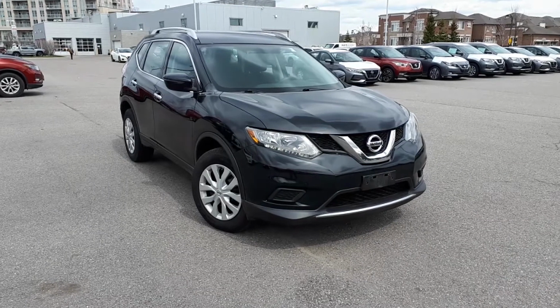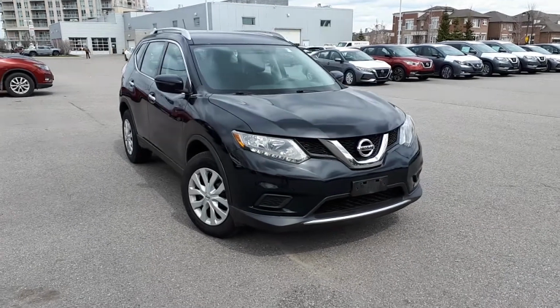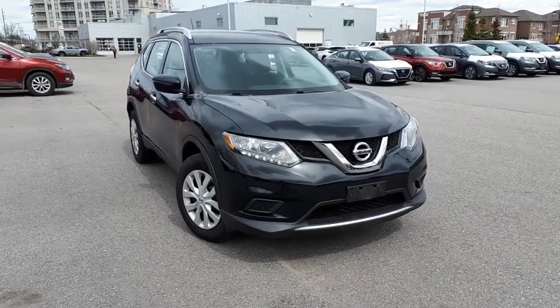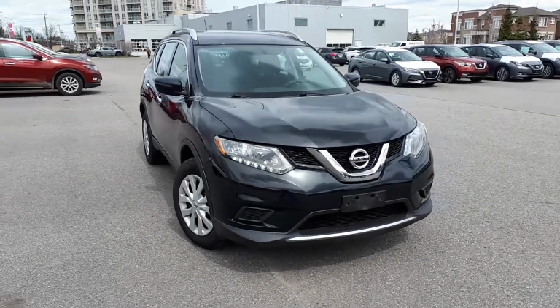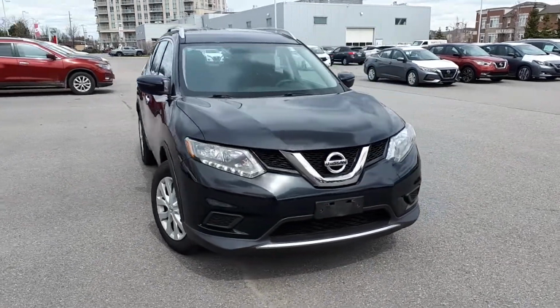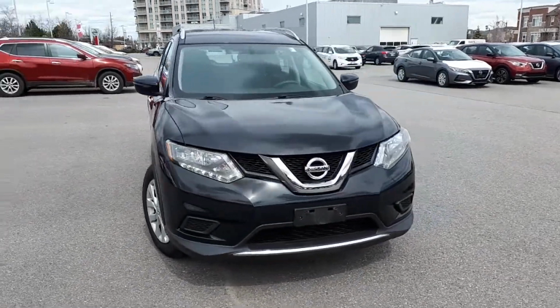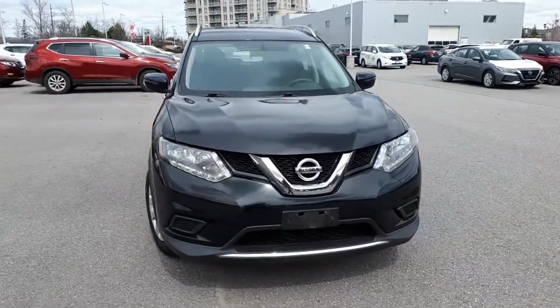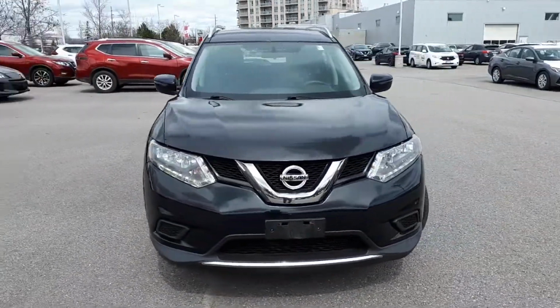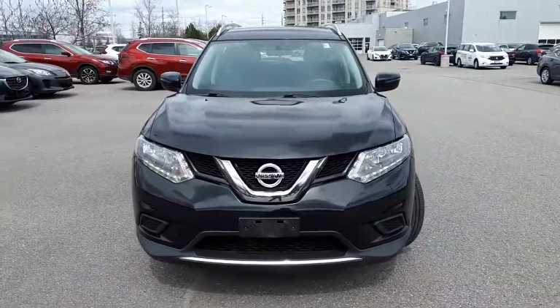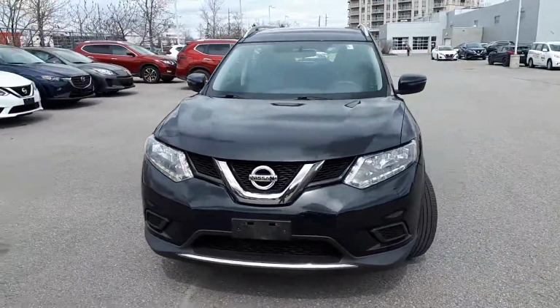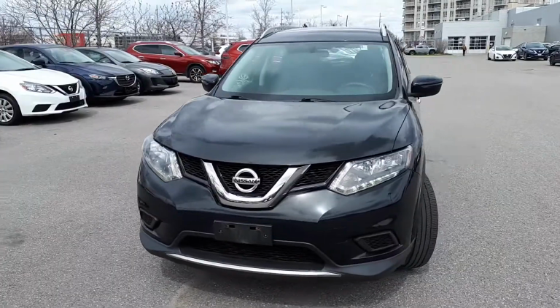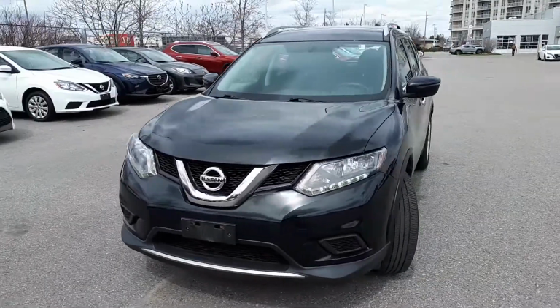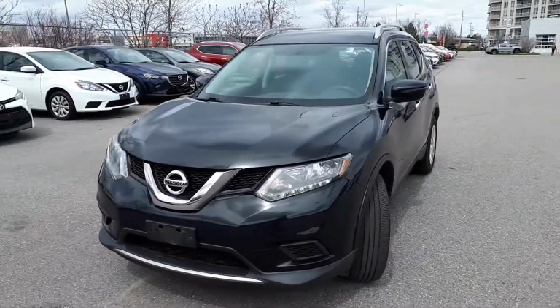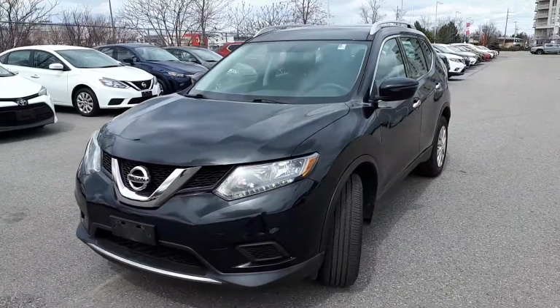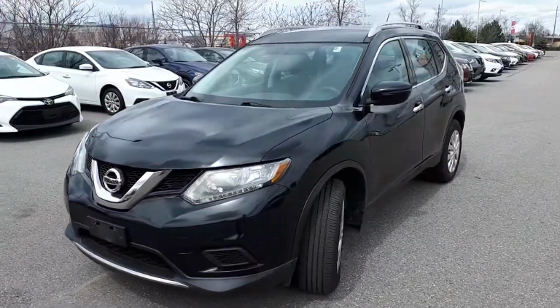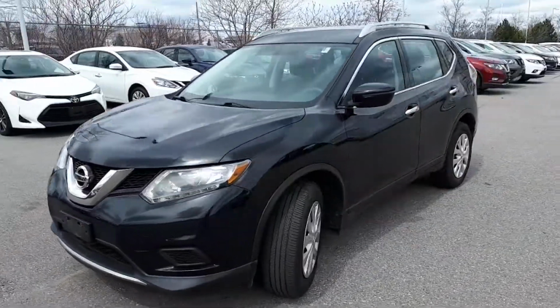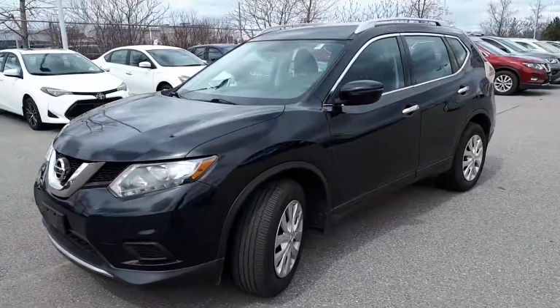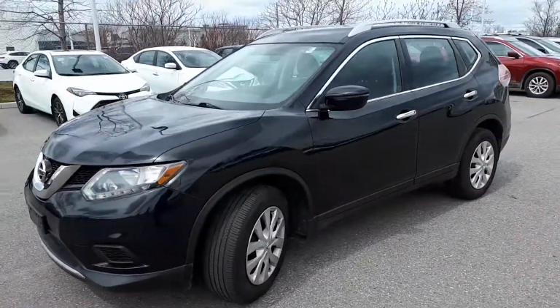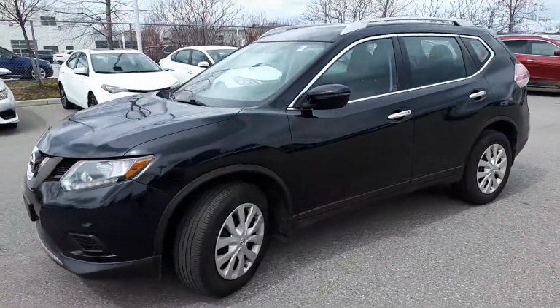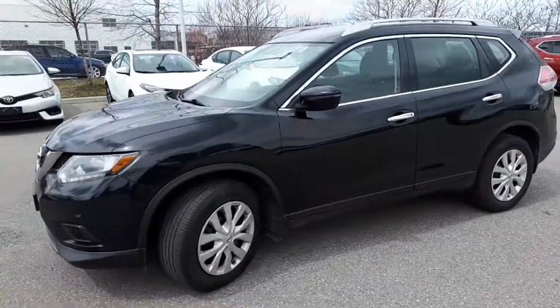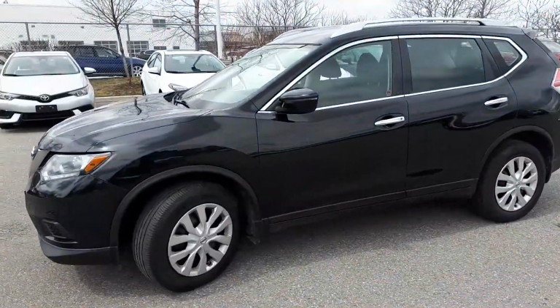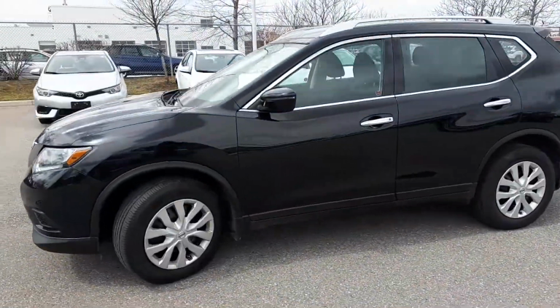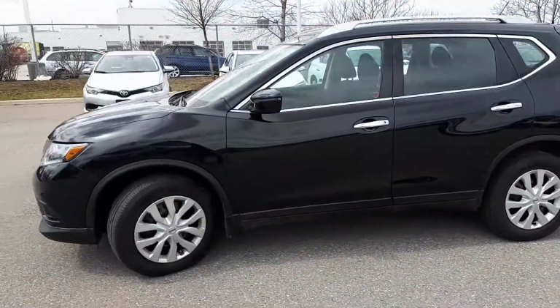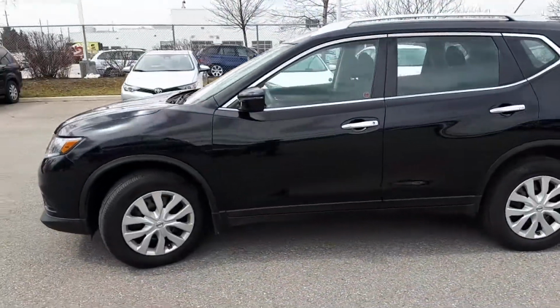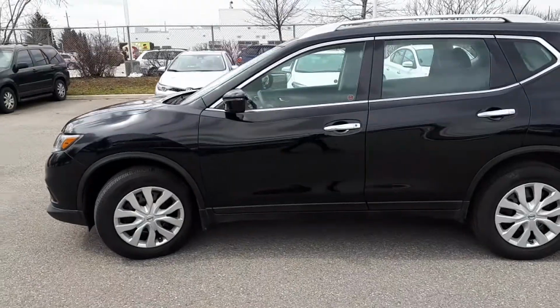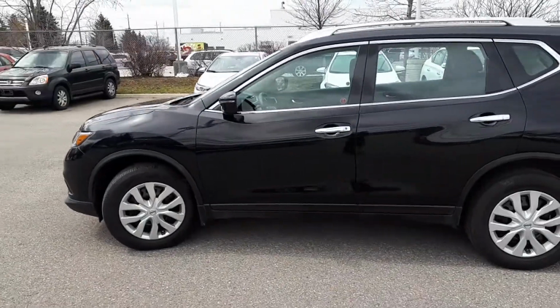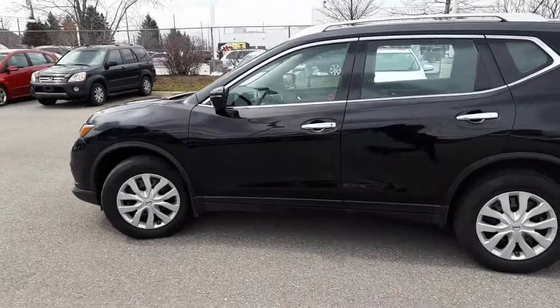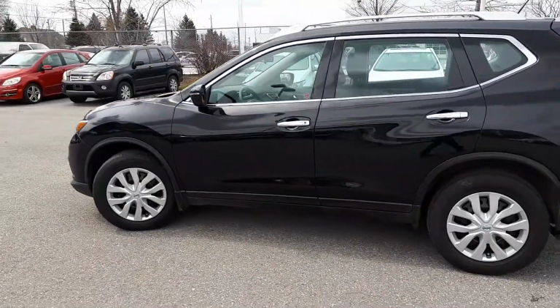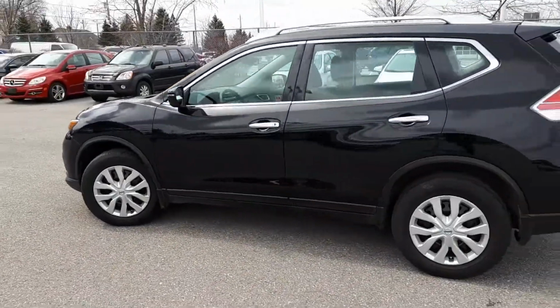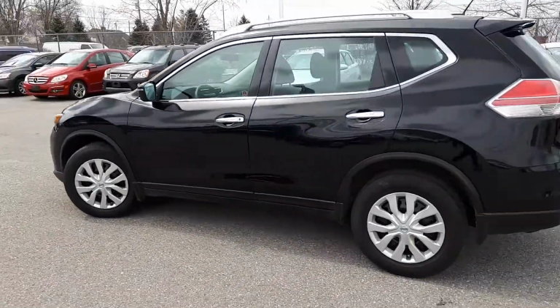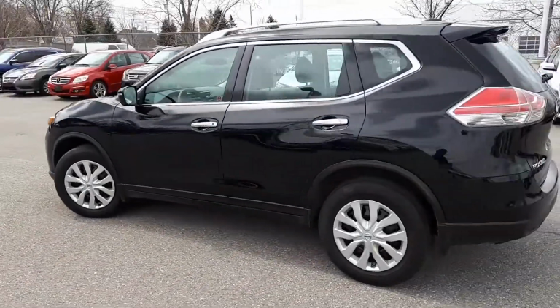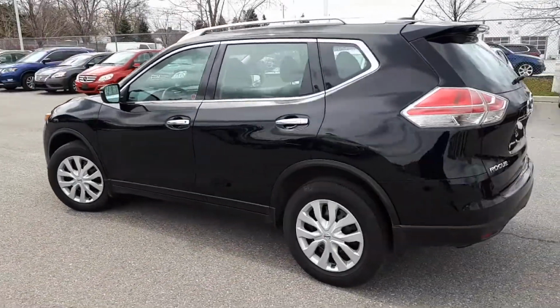Here at Village Nissan, we have a DriveShield certified pre-owned 2016 Nissan Rogue S all-wheel drive SUV. Here is a quick look at the outside of the vehicle.